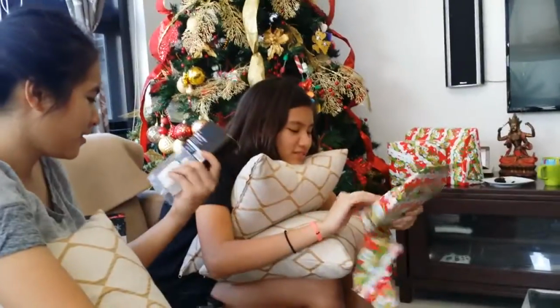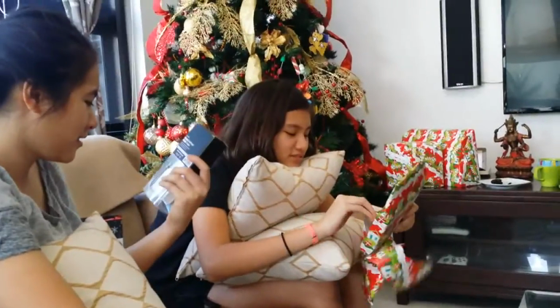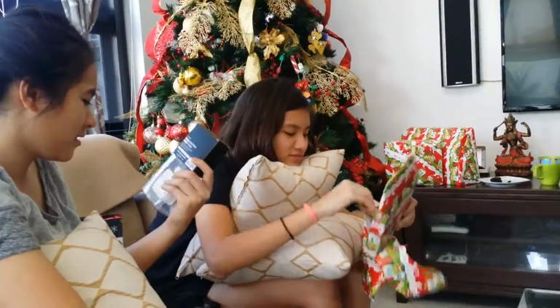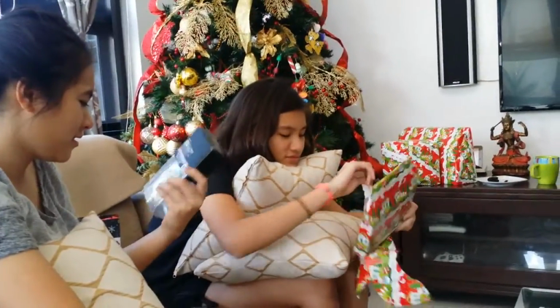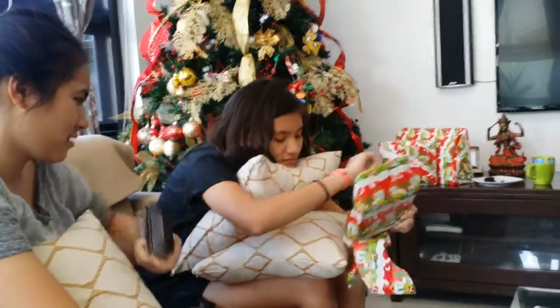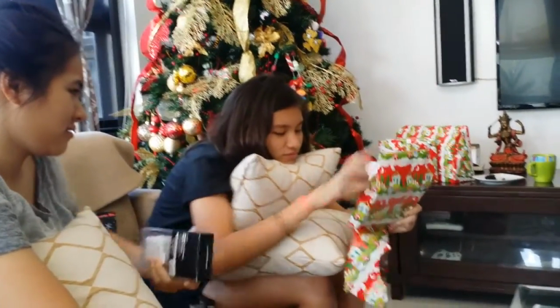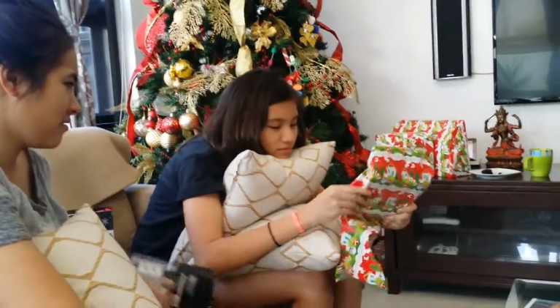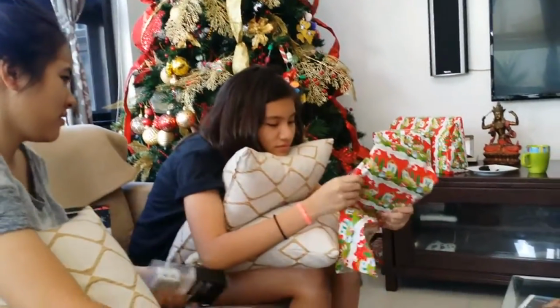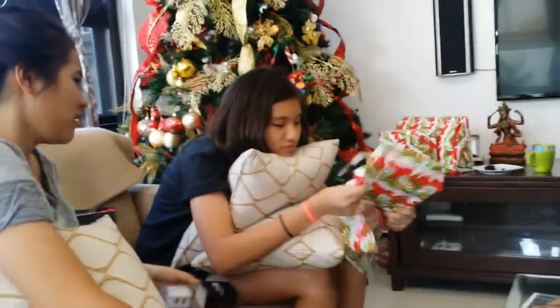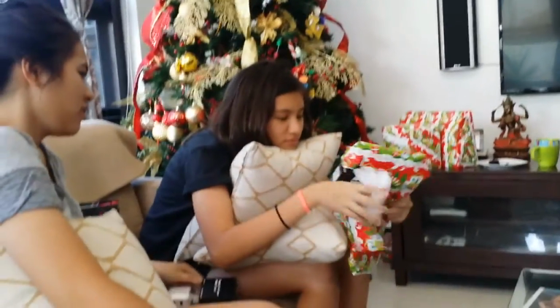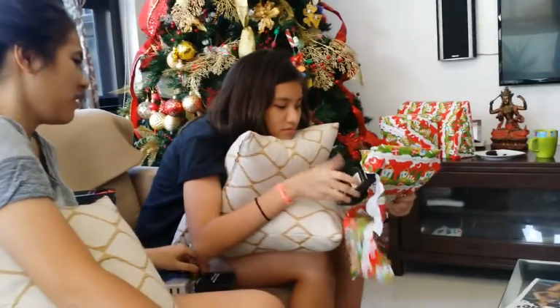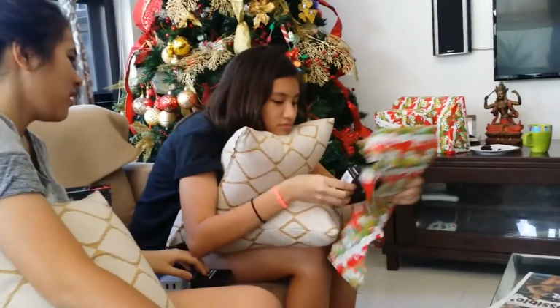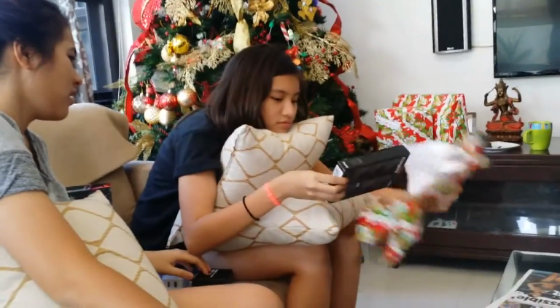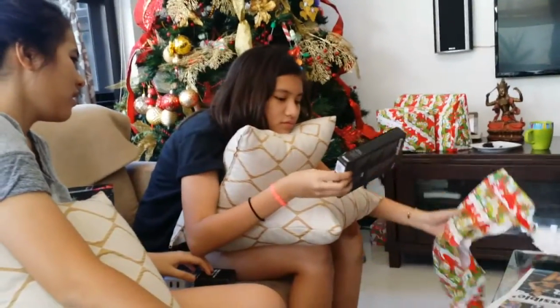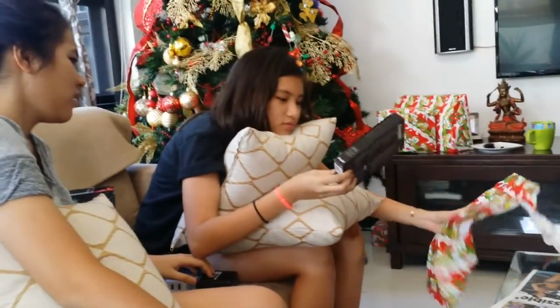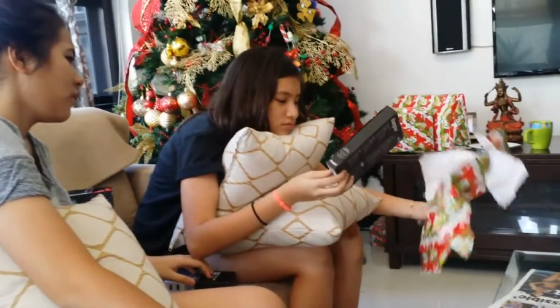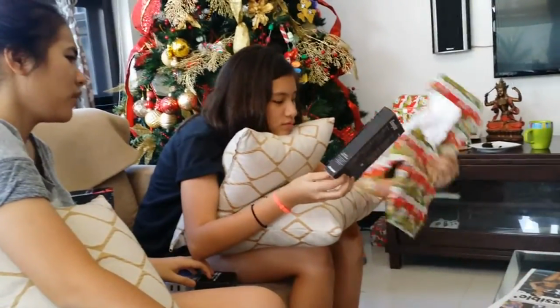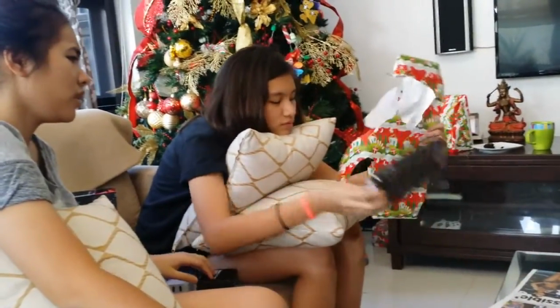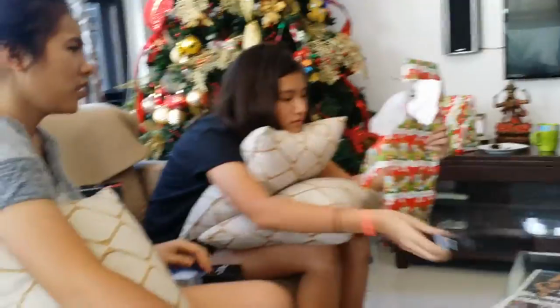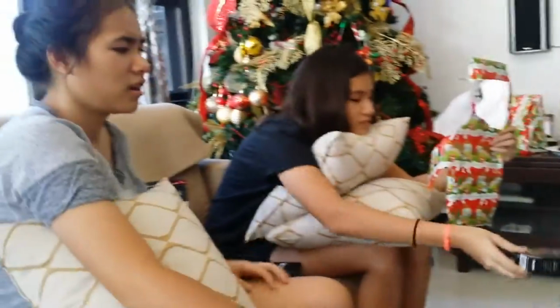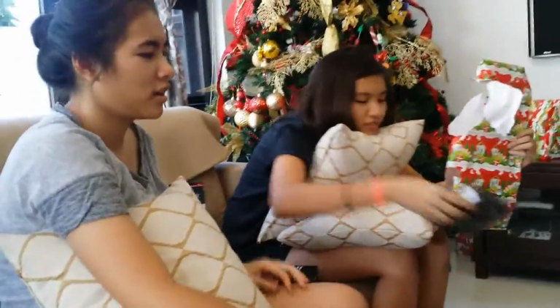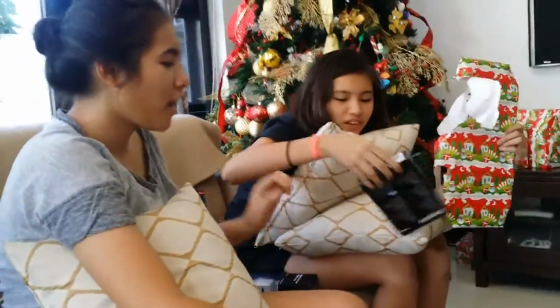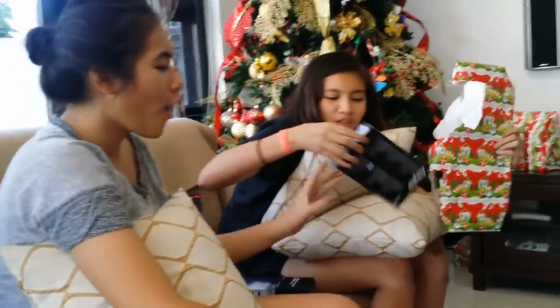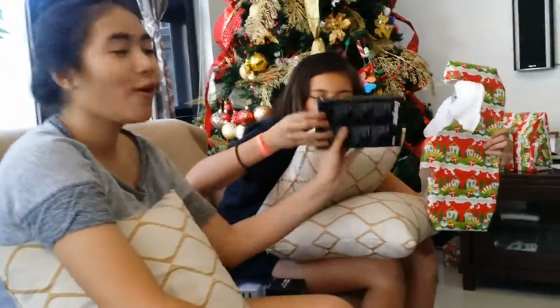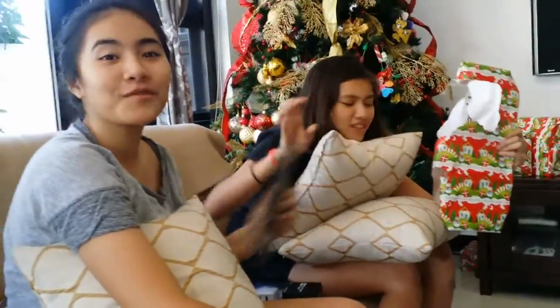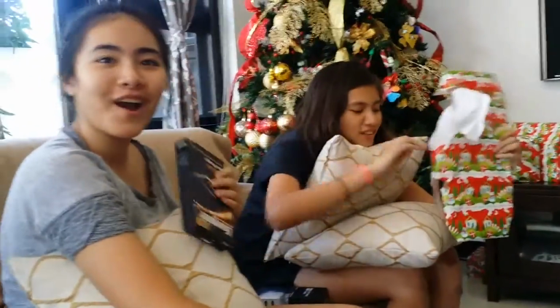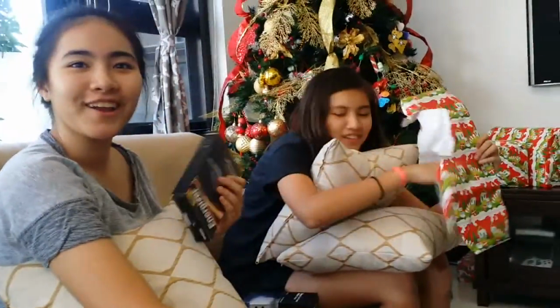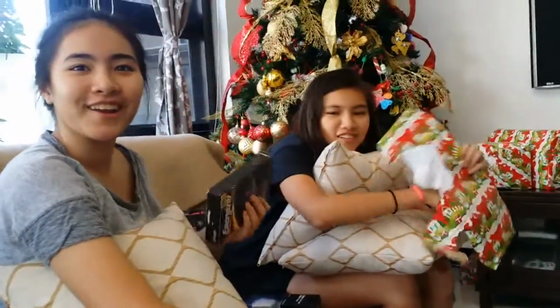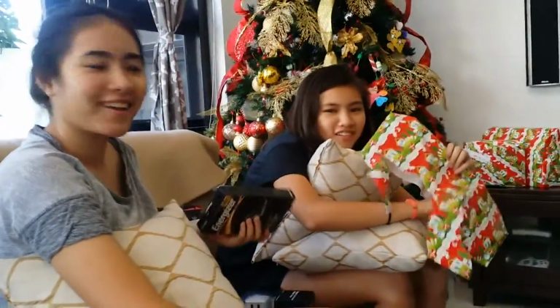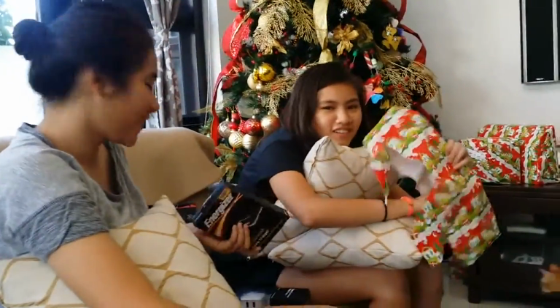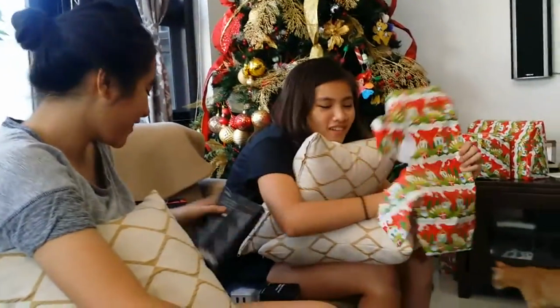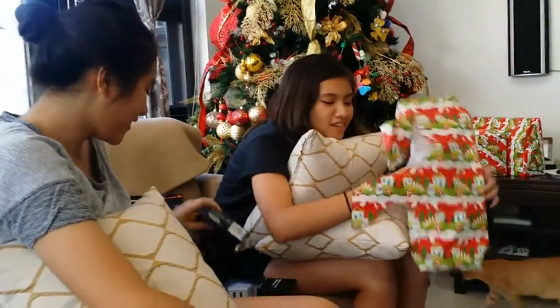Oh, there's two! Oh, it's mine! No, it's not. It's Nicole's.